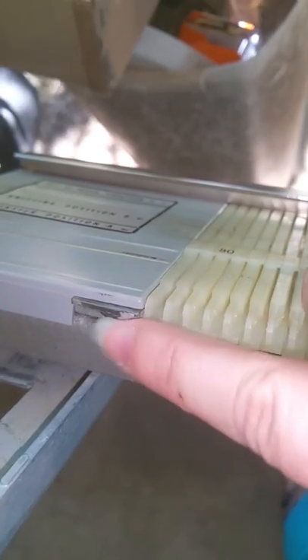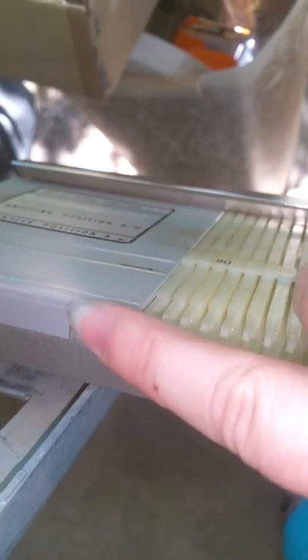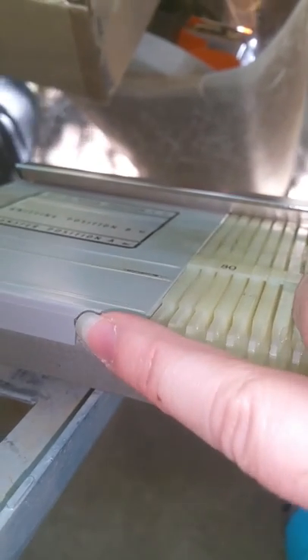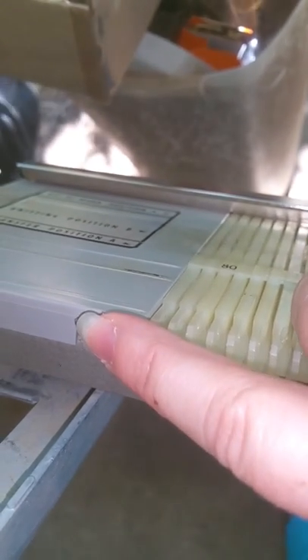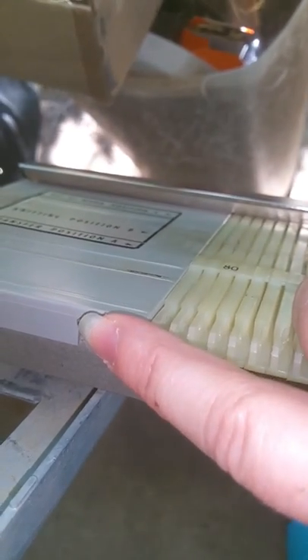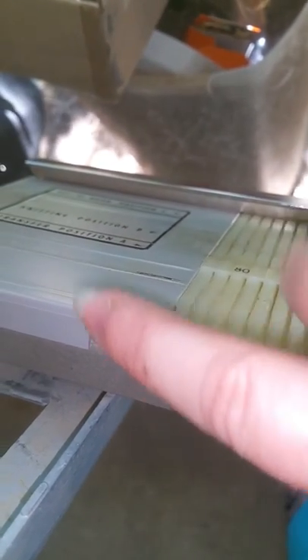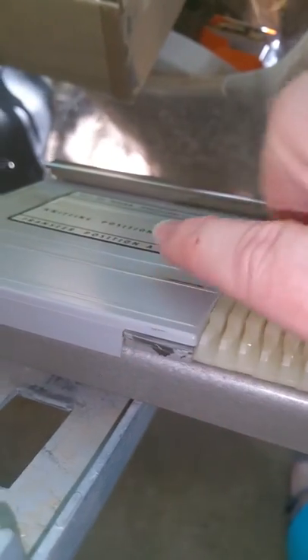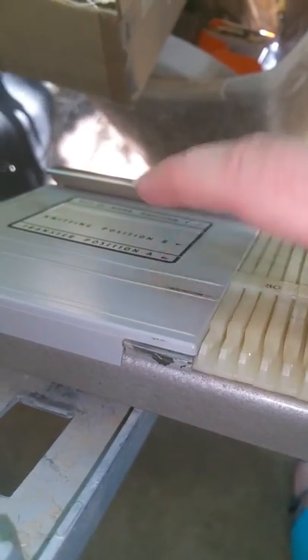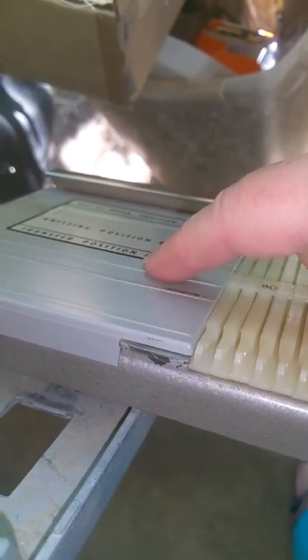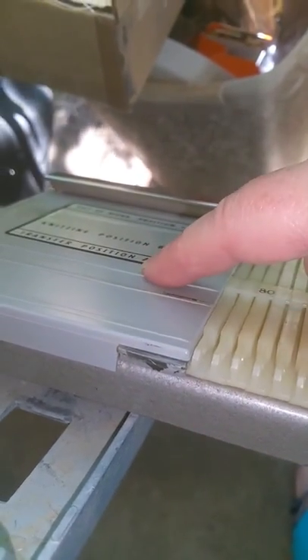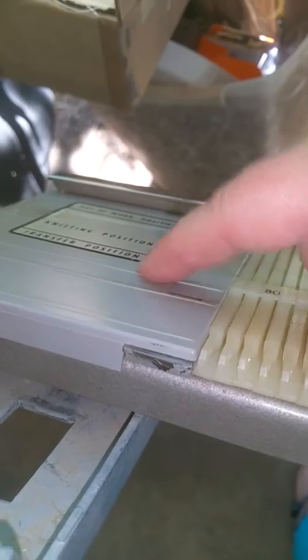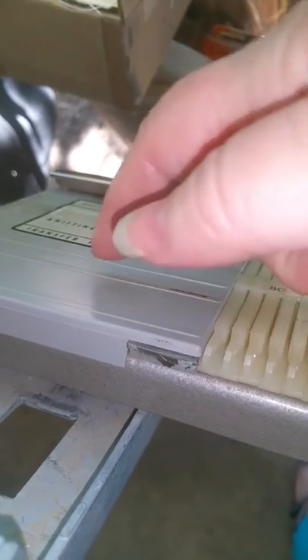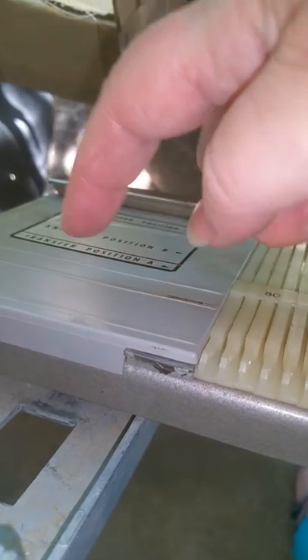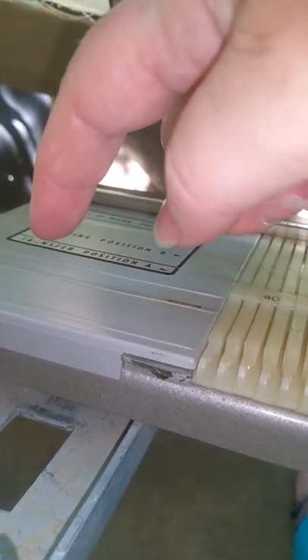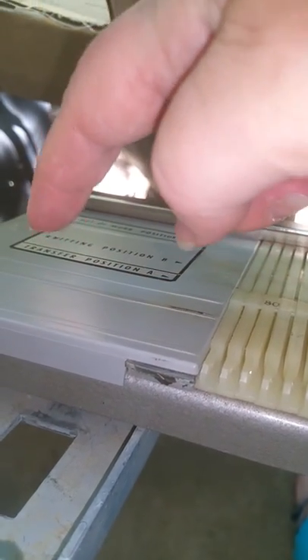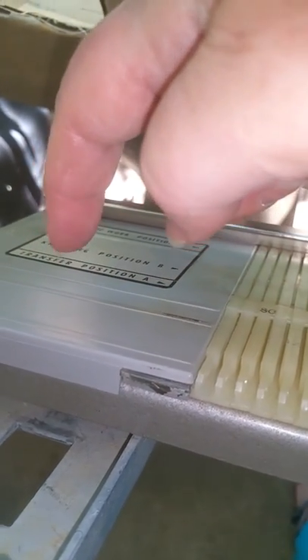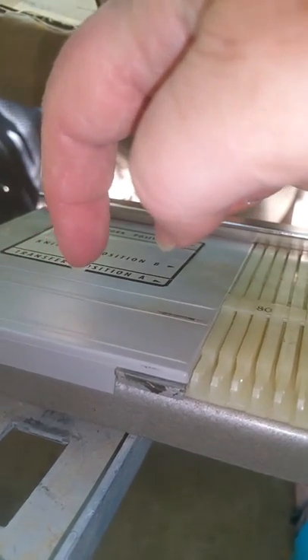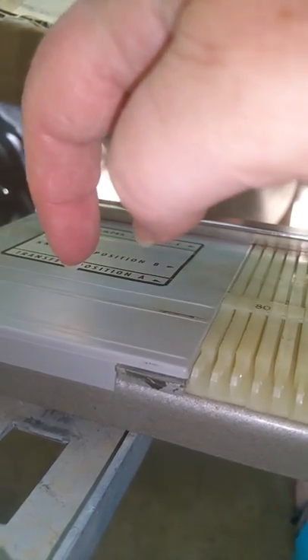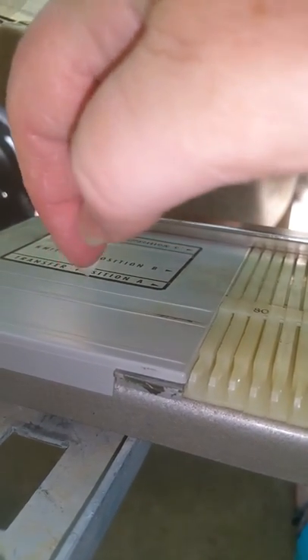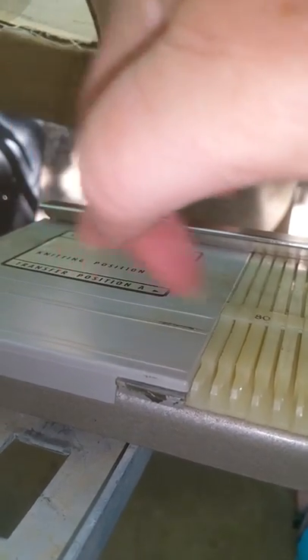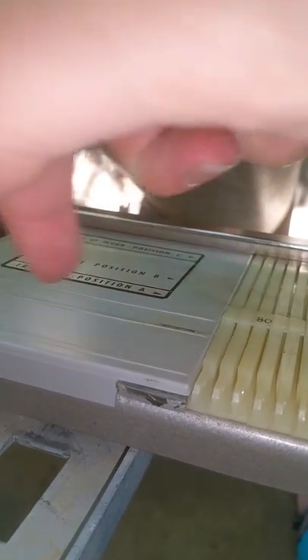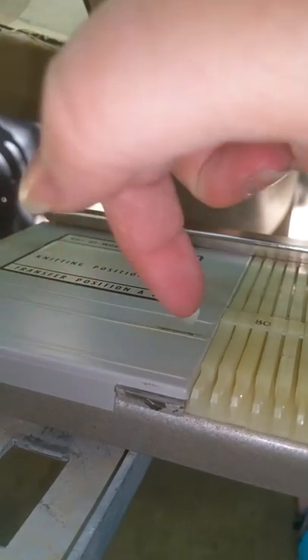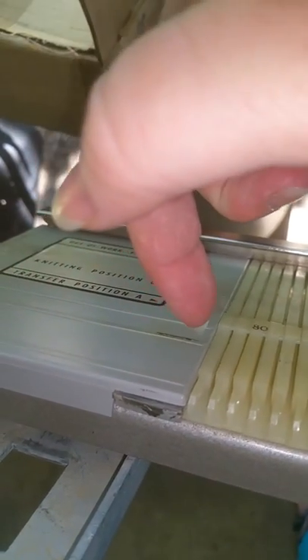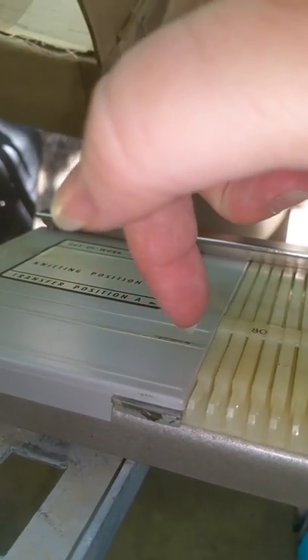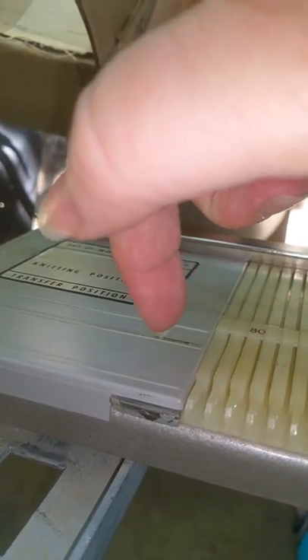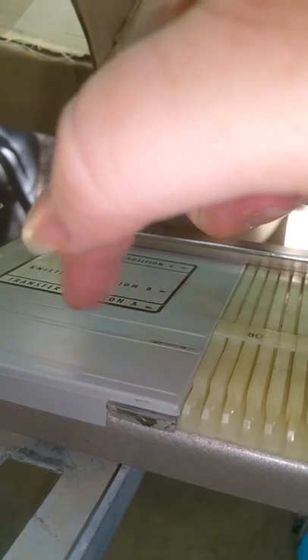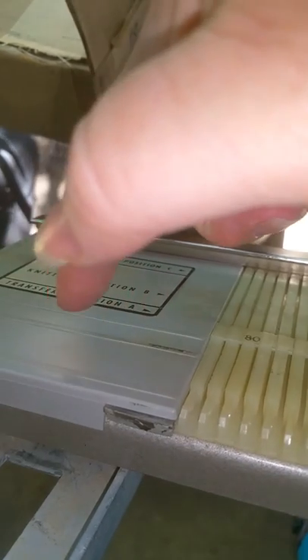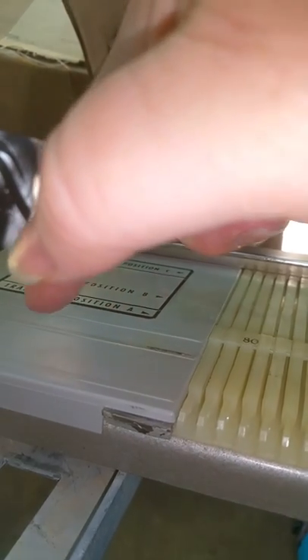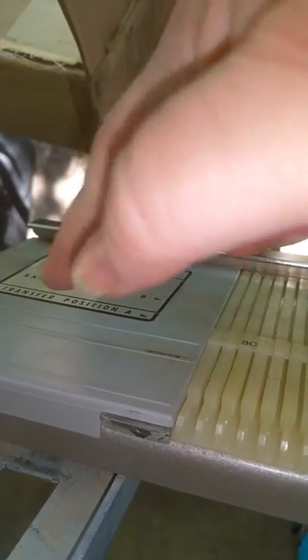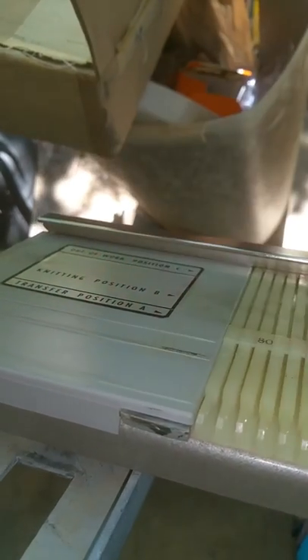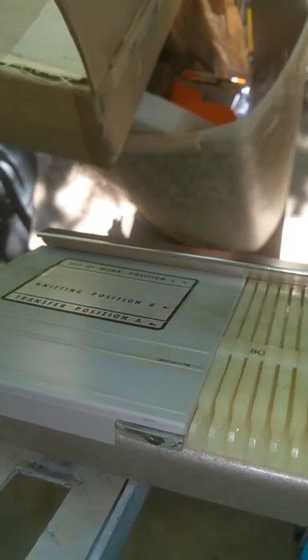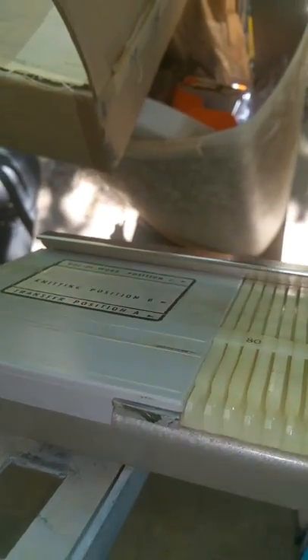which keeps these guys tight, and I will show you that whenever I take this off. This guy has a T-groove that it is slid into, and I will show you how to loosen that and get it off in just a moment.